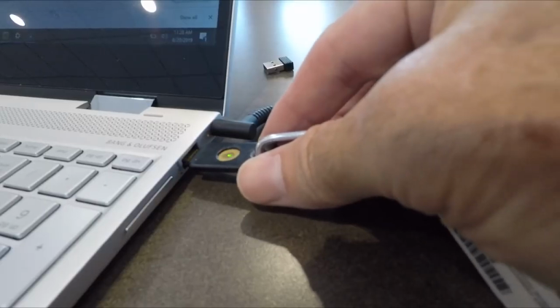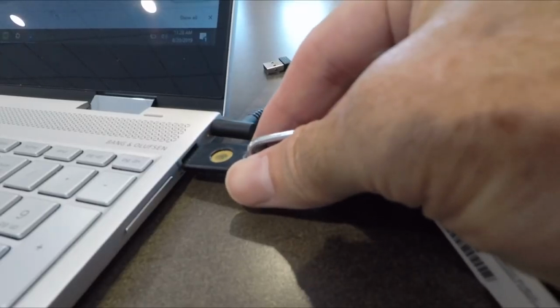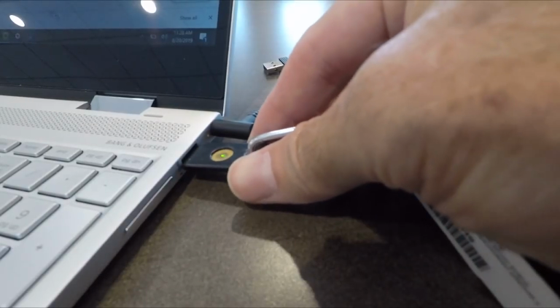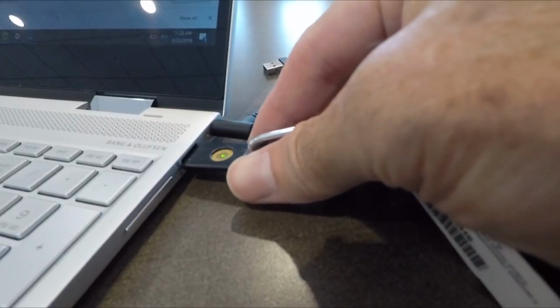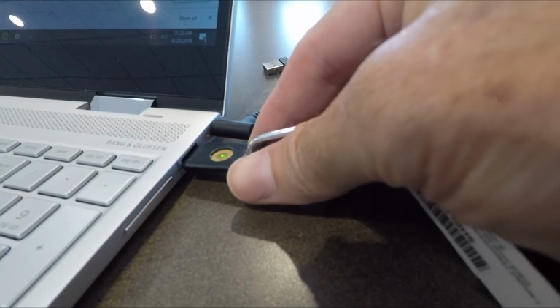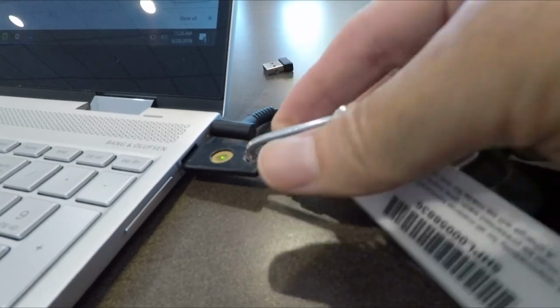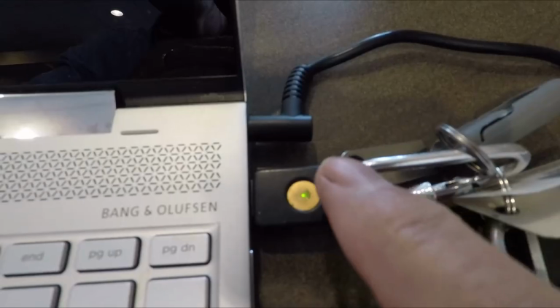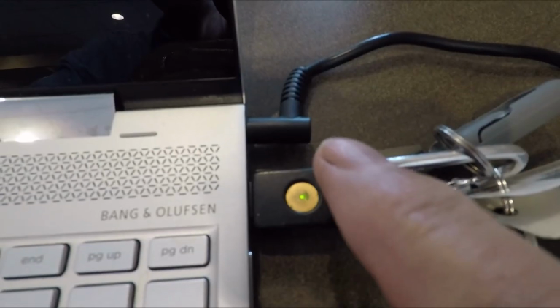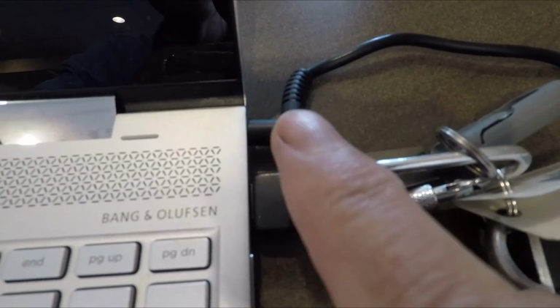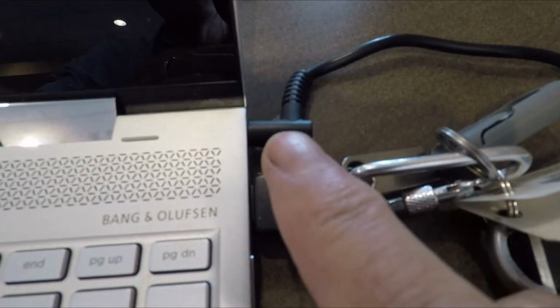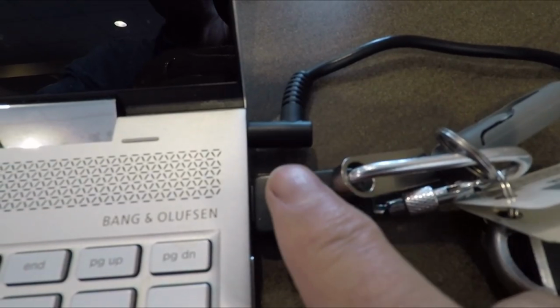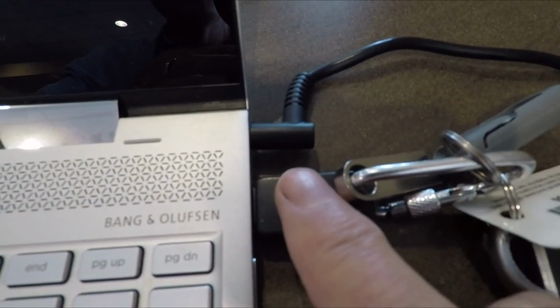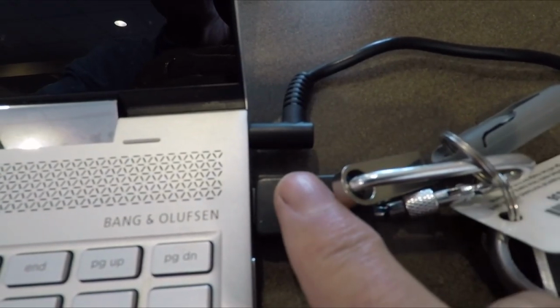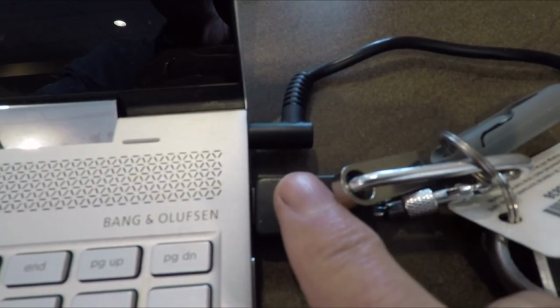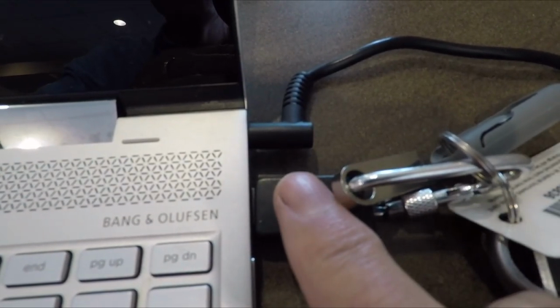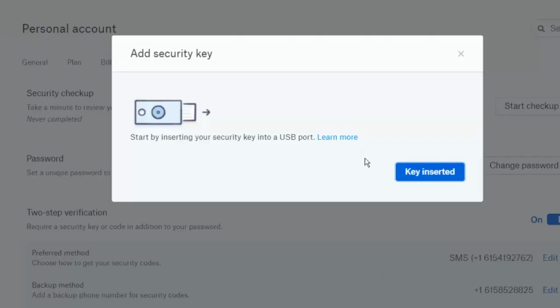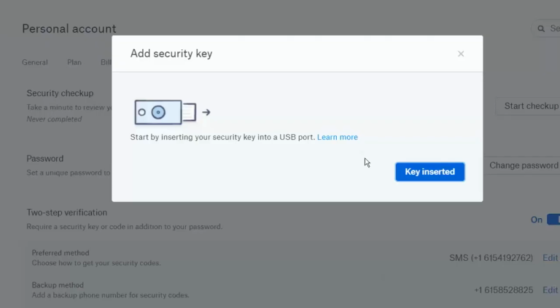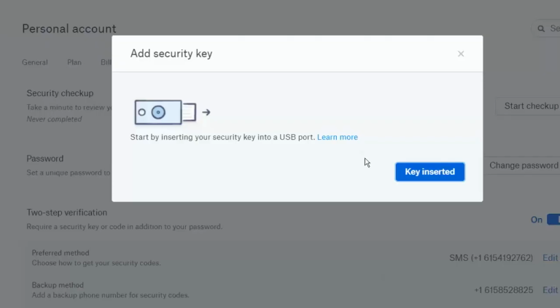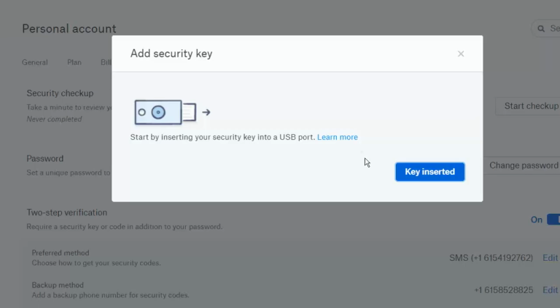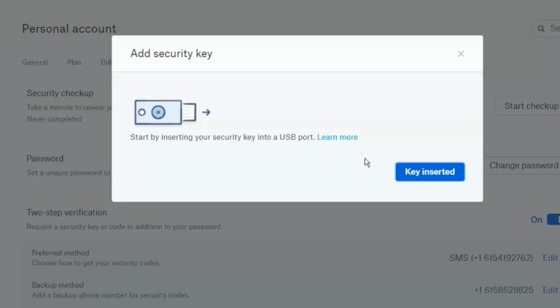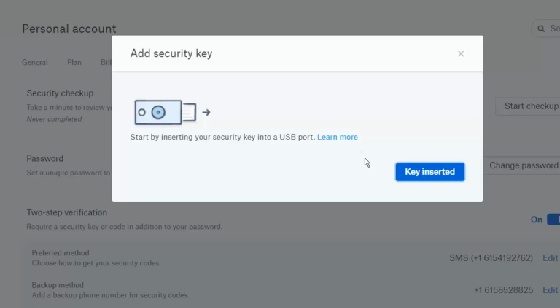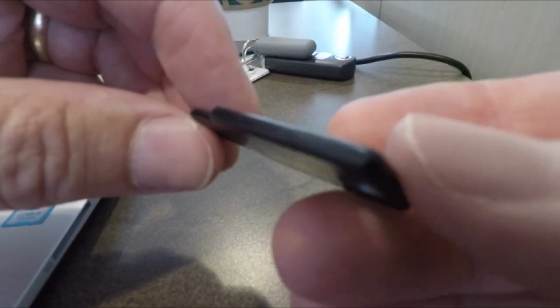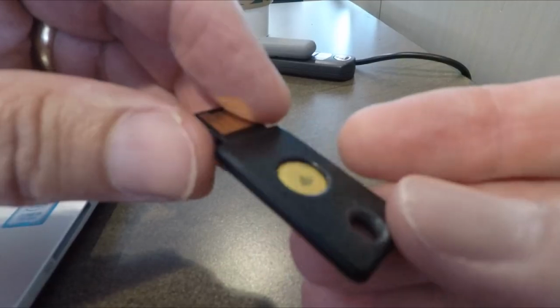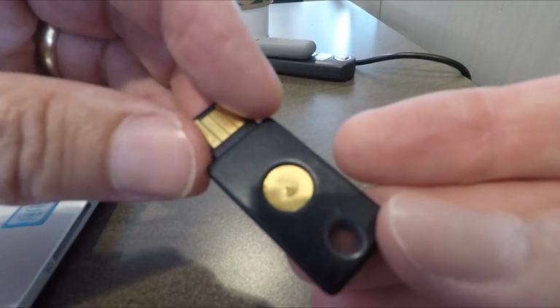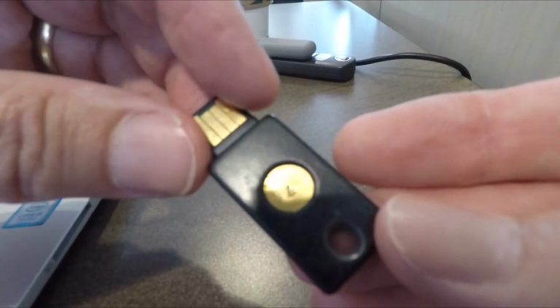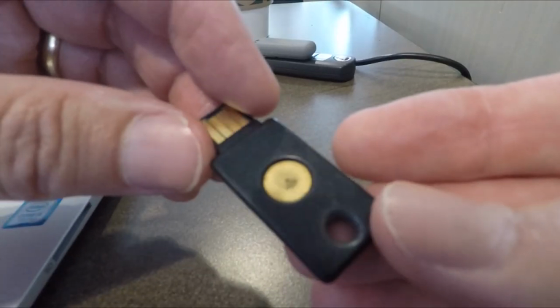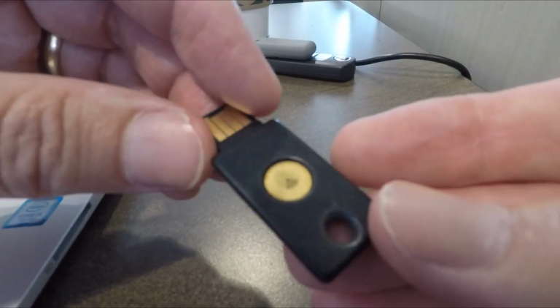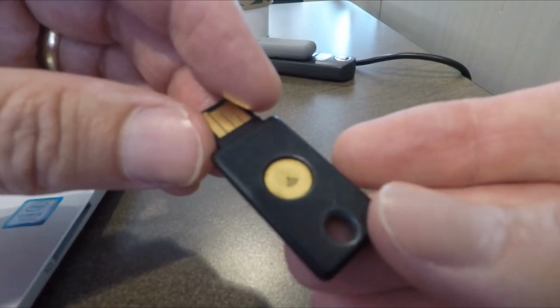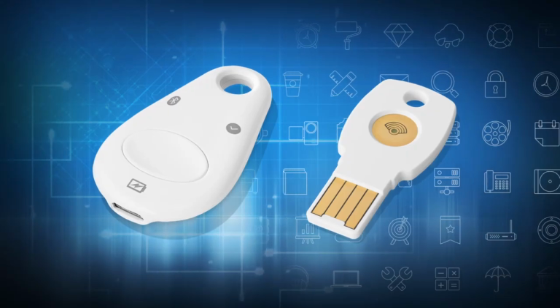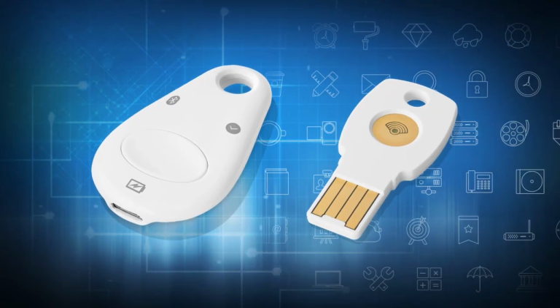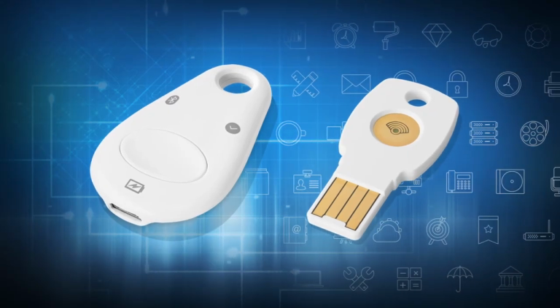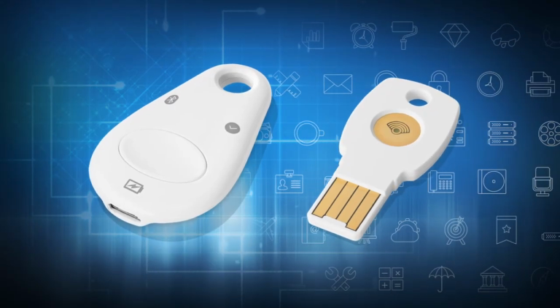The gift of additional levels of security is invaluable. A YubiKey uses a person's fingerprint to unlock their Google and other accounts using two-factor authentication. Google makes them too.